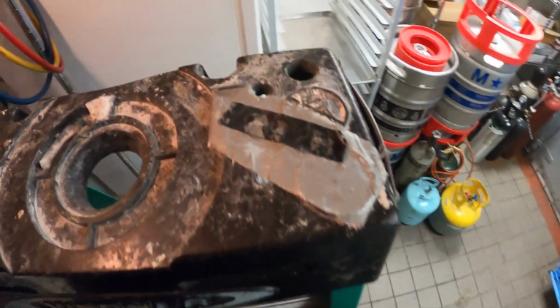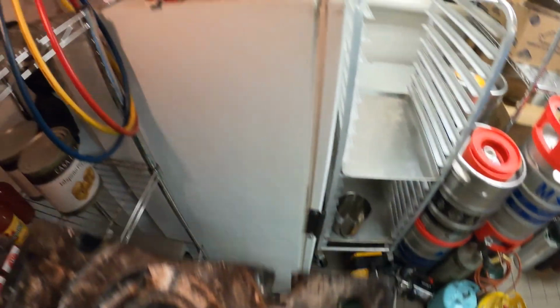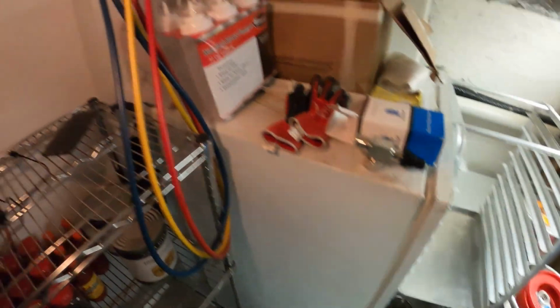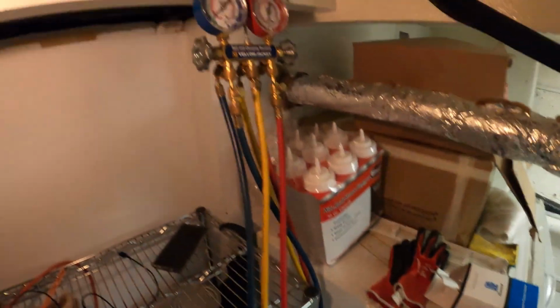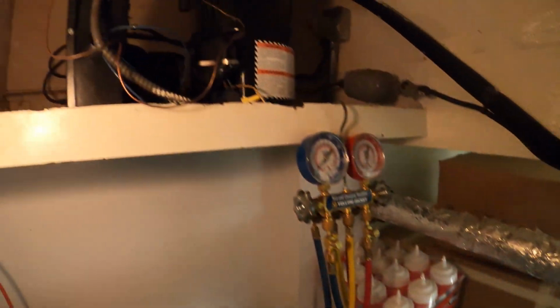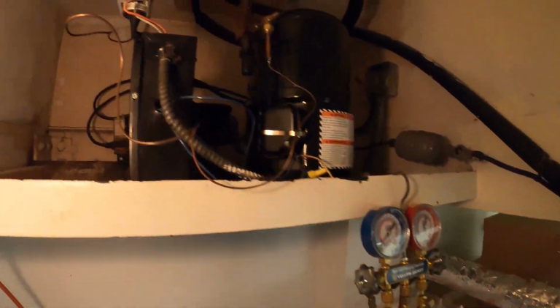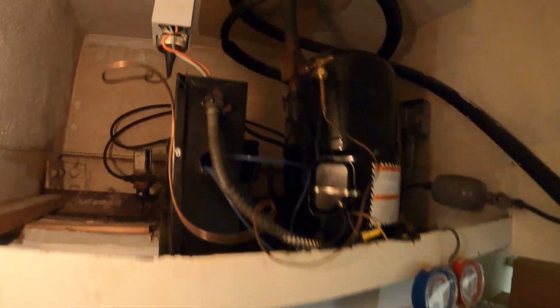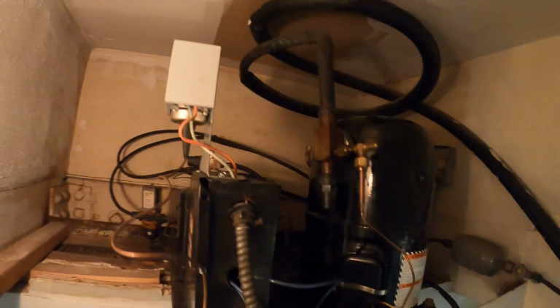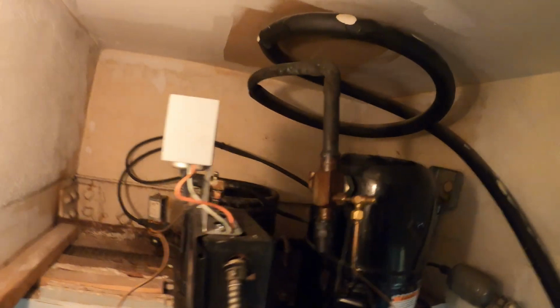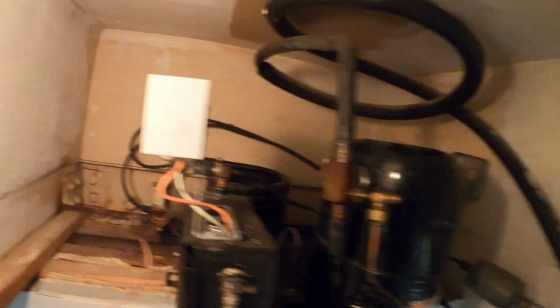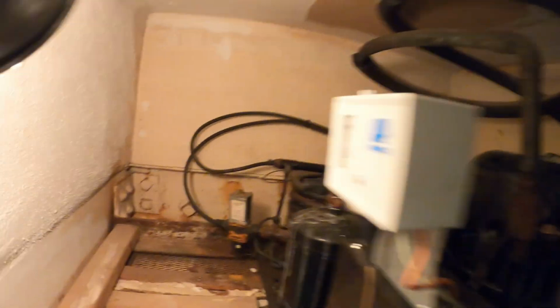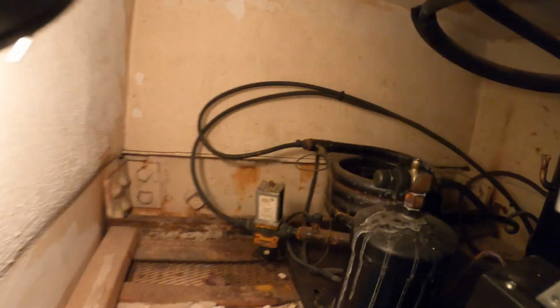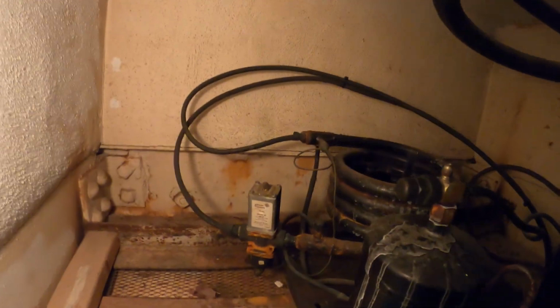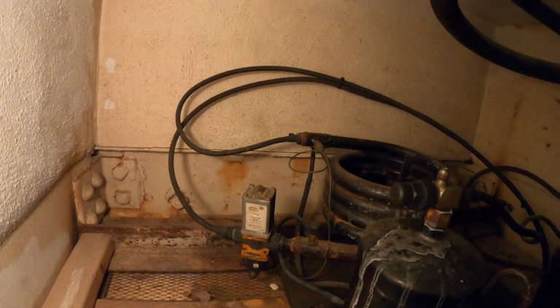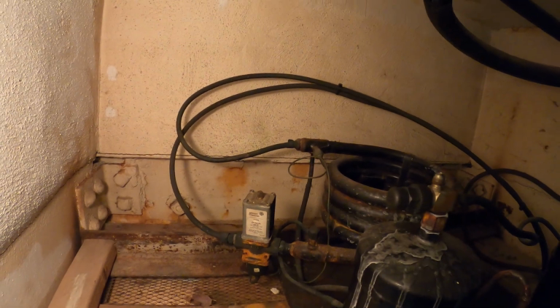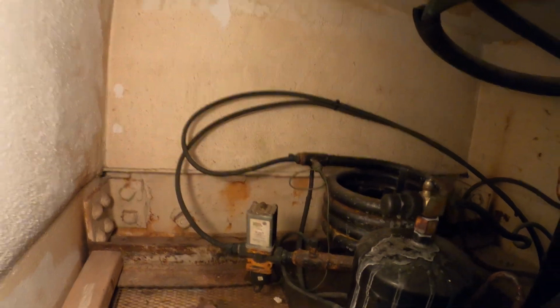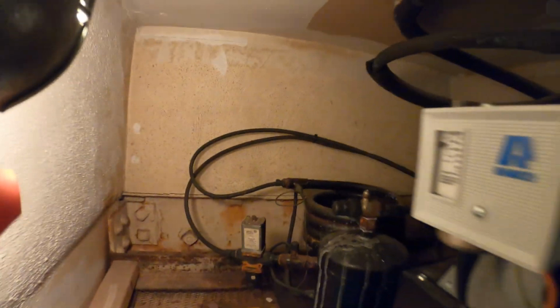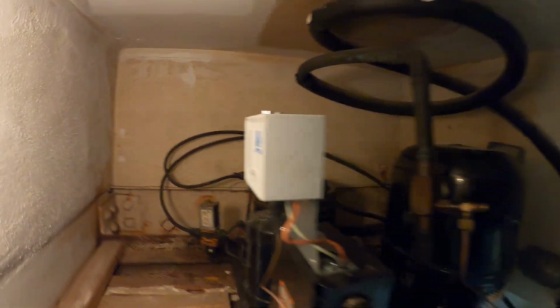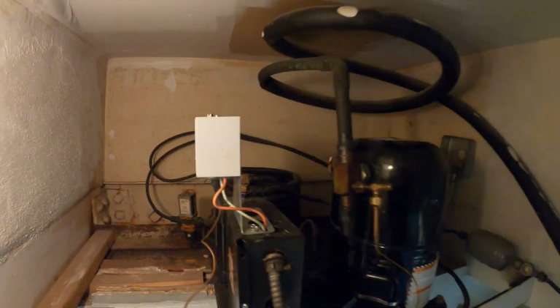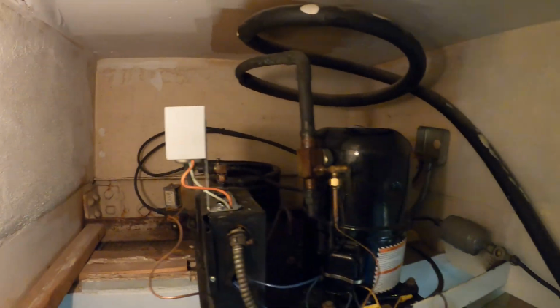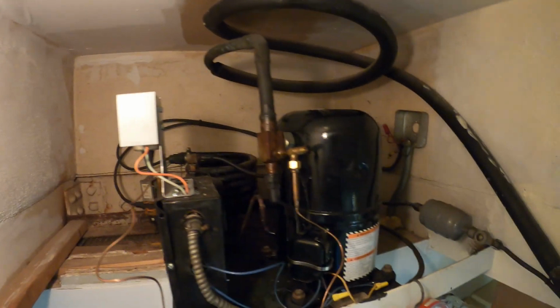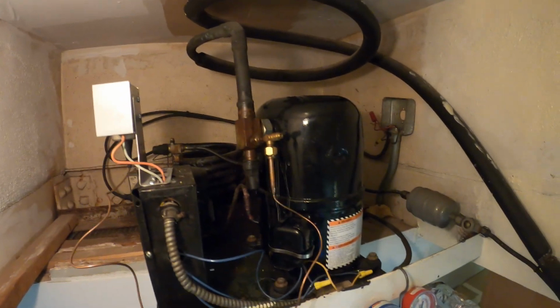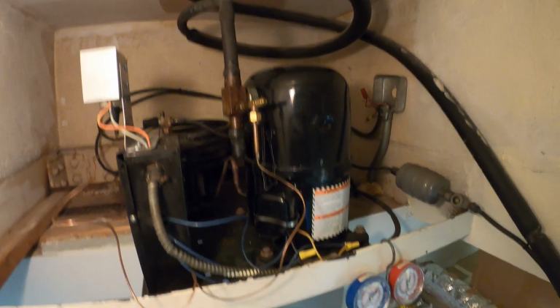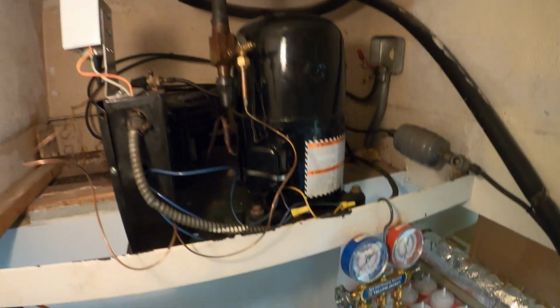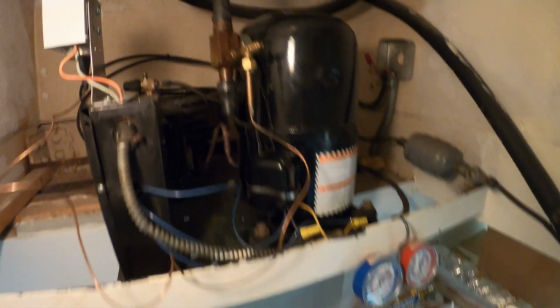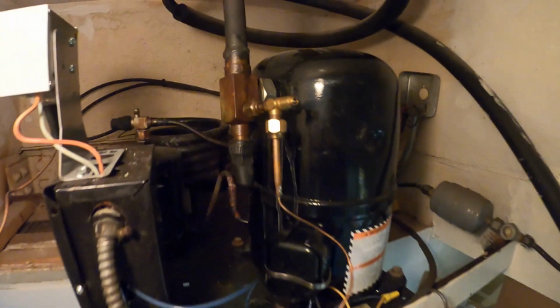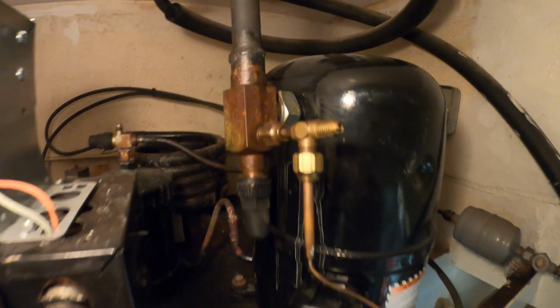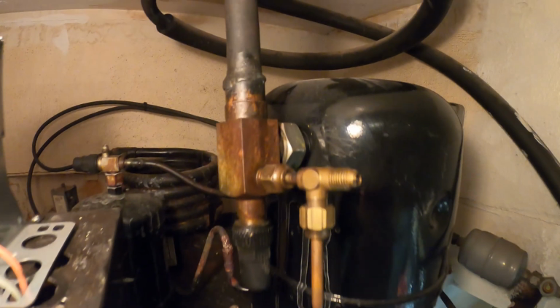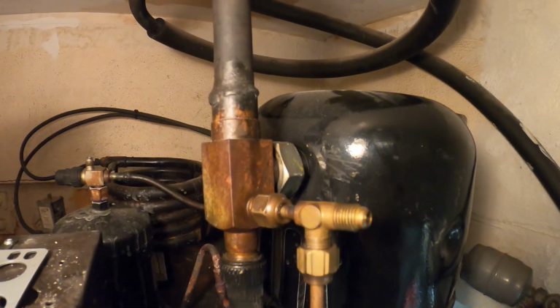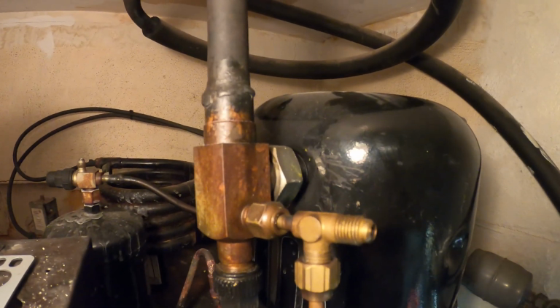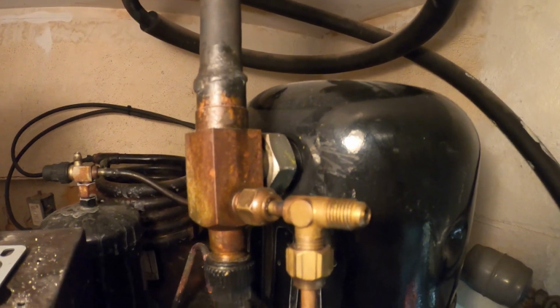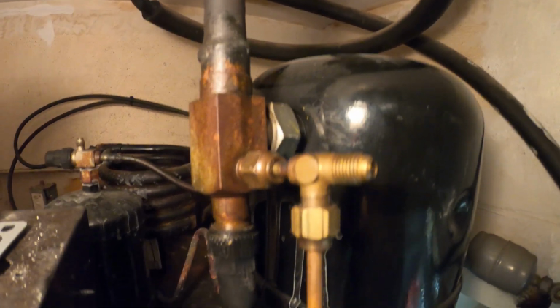This is a split system — a water-cooled system. As you can see, we have our water-cooled condenser back there, and during my last visit I found a suction service valve leaking.